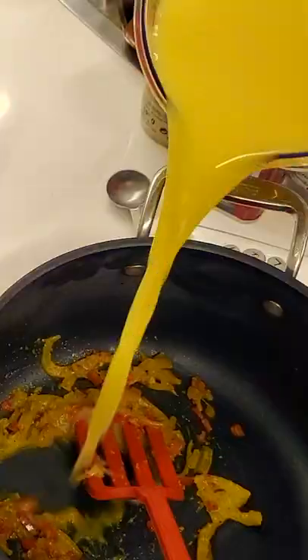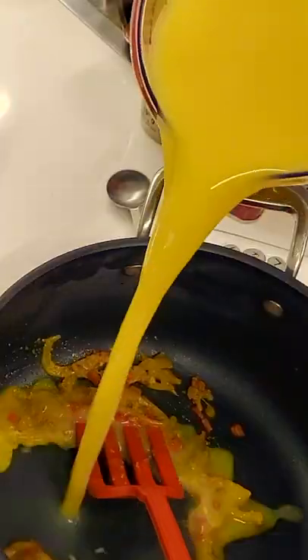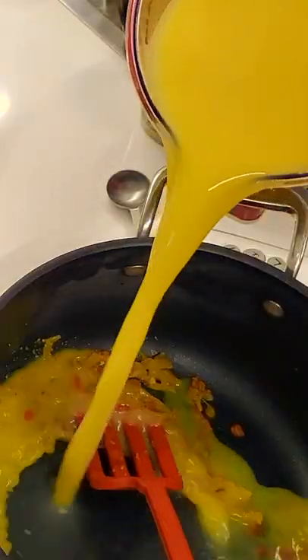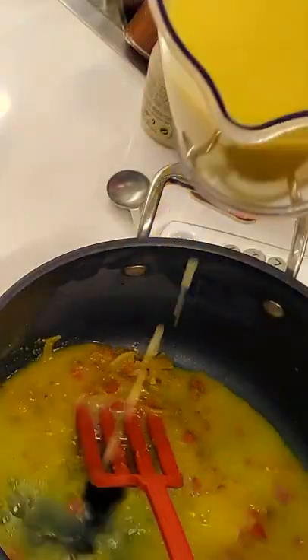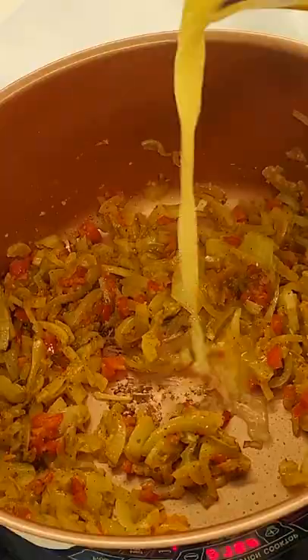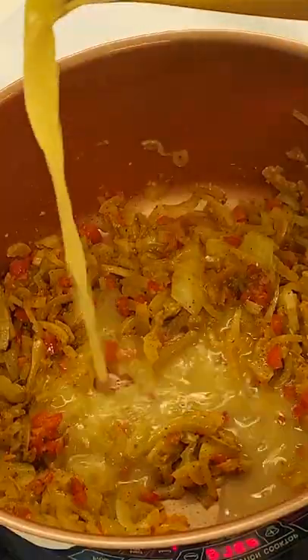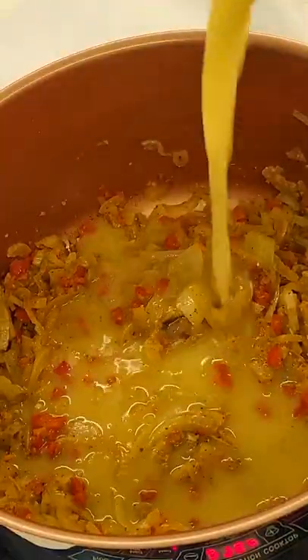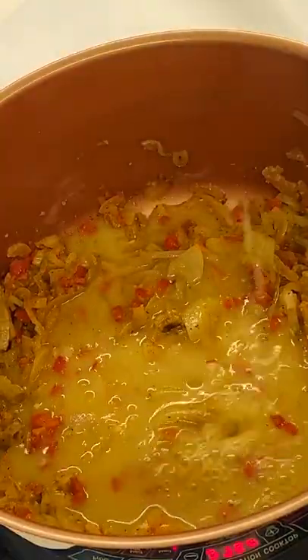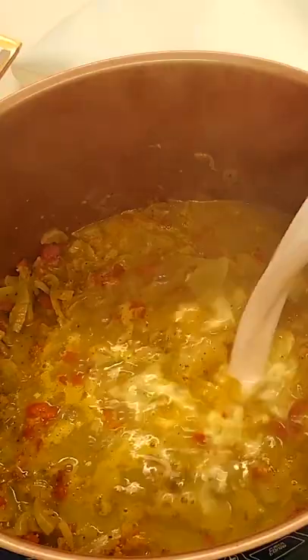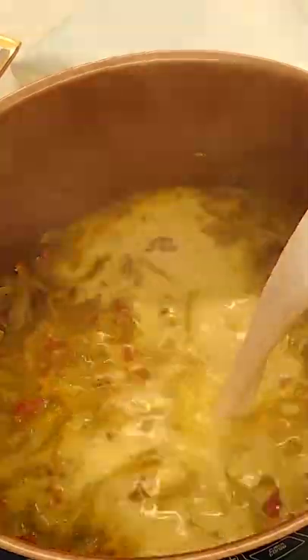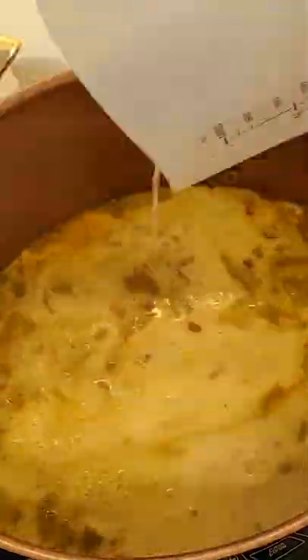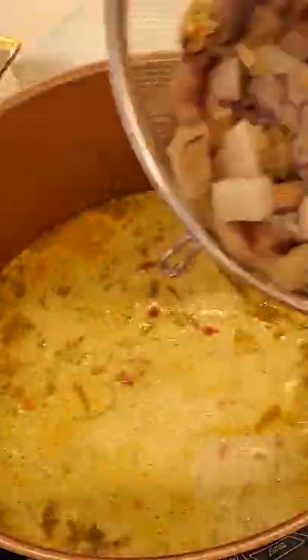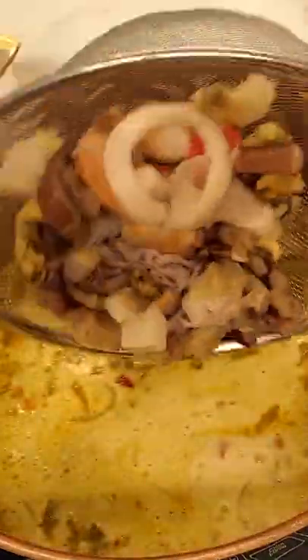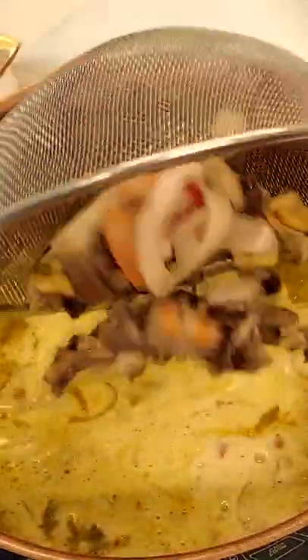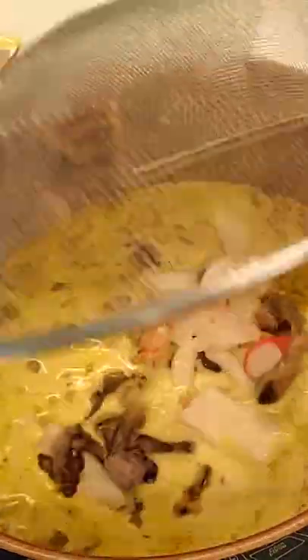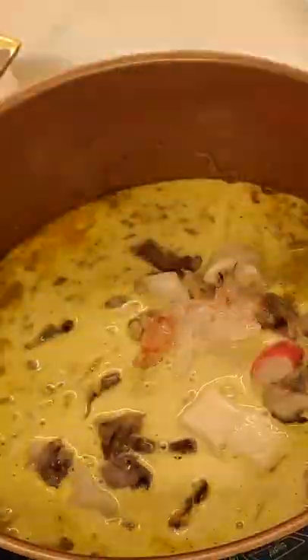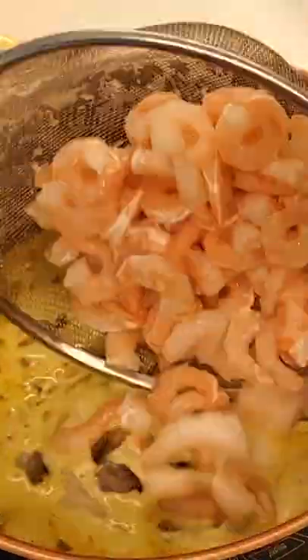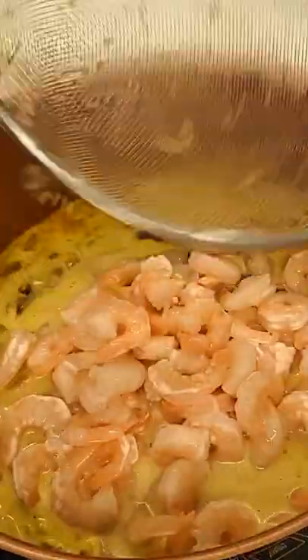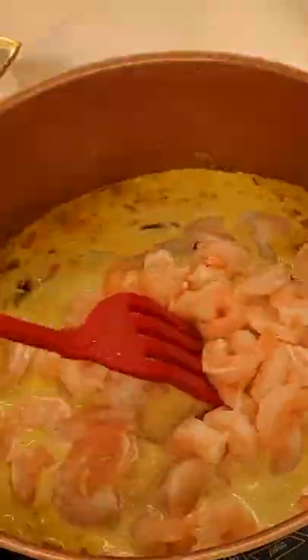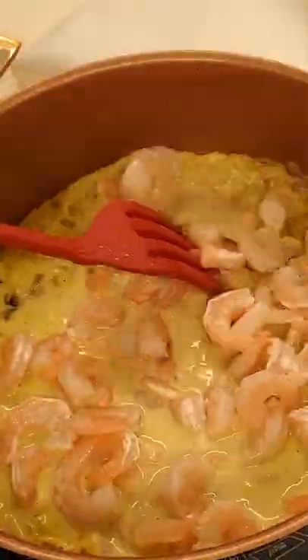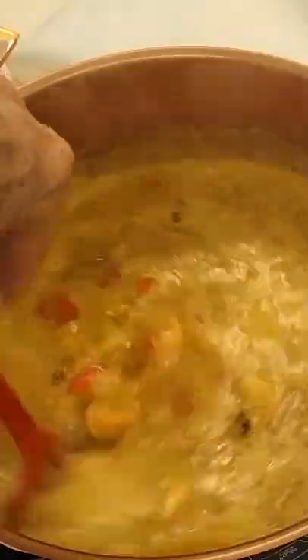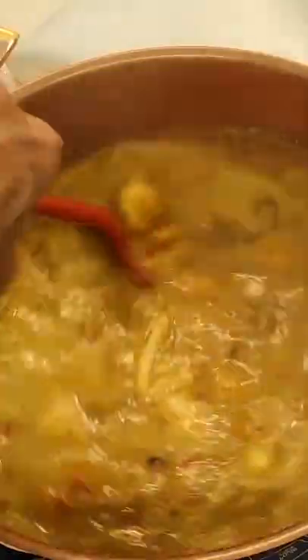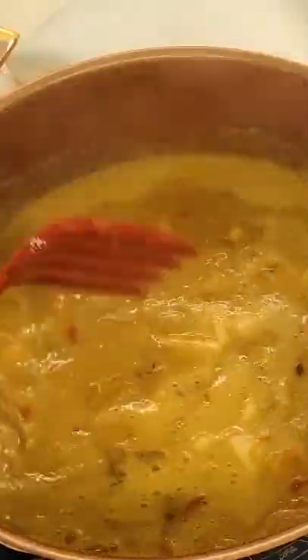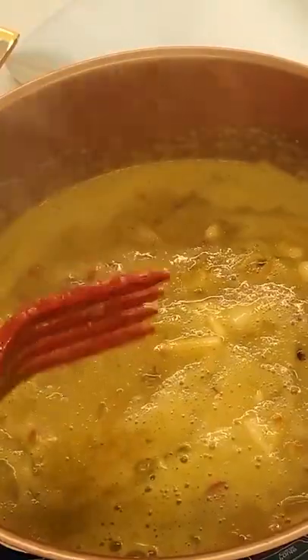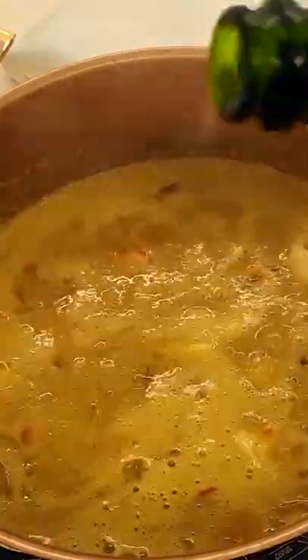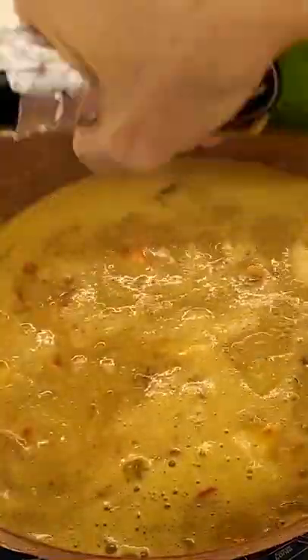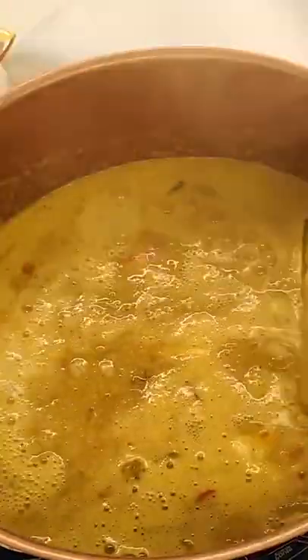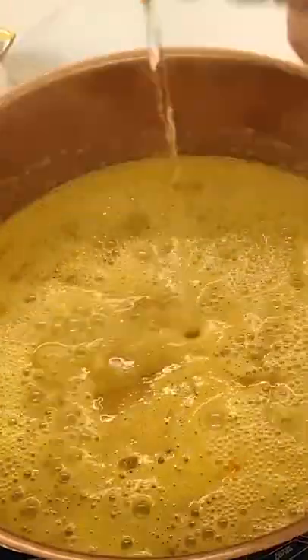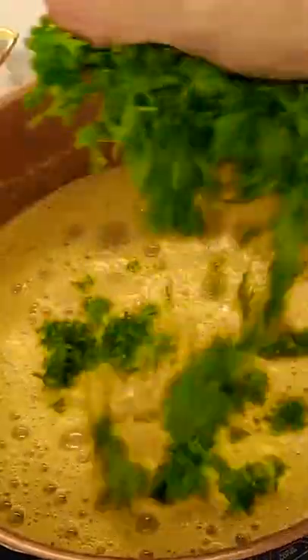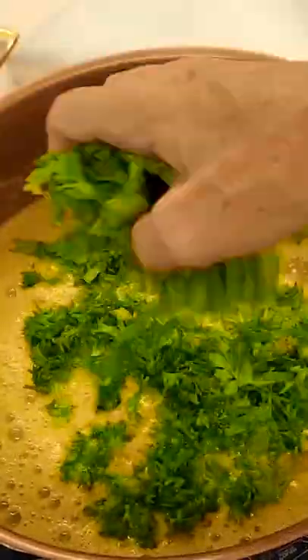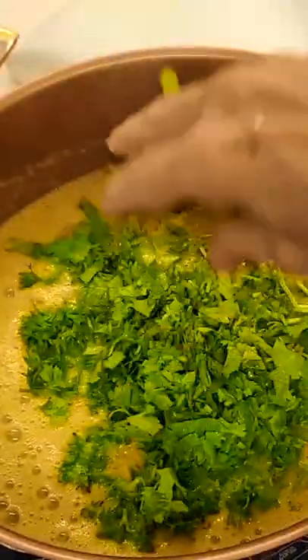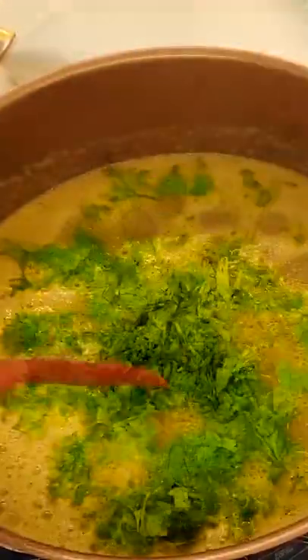After 12 minutes have passed, we add stock, milks, and seafood. Let it cook for 15 minutes more, then add our wine, parsley, and cilantro.